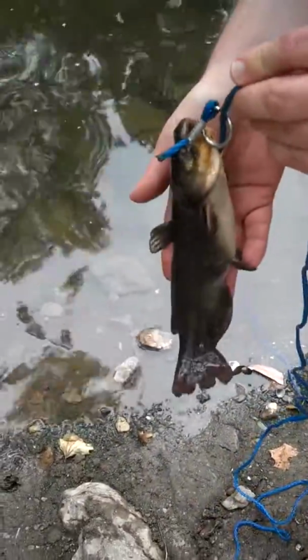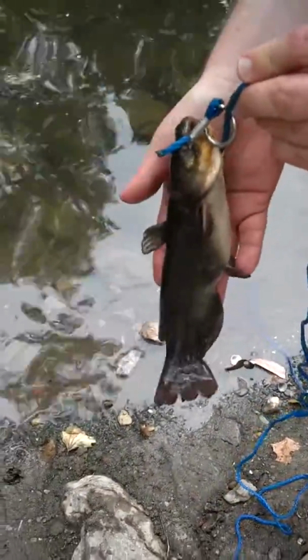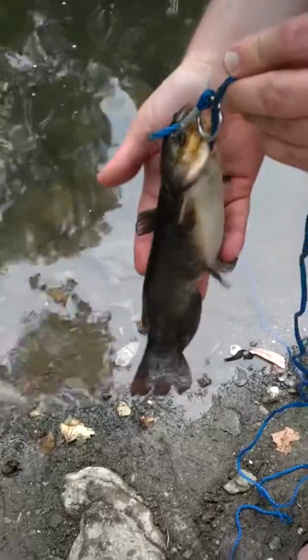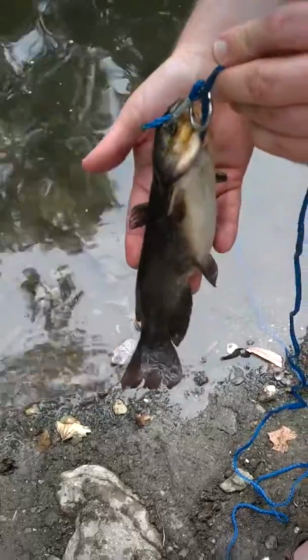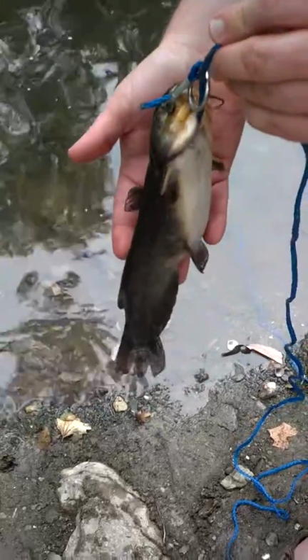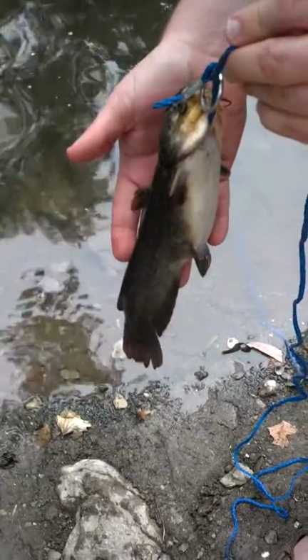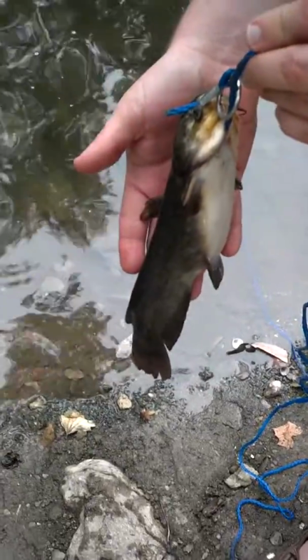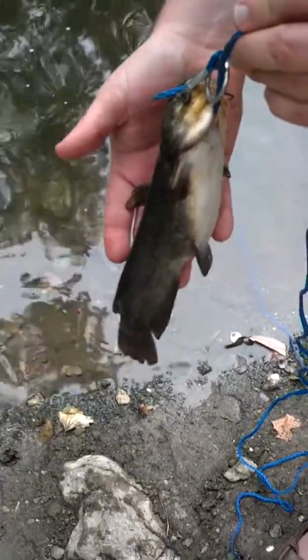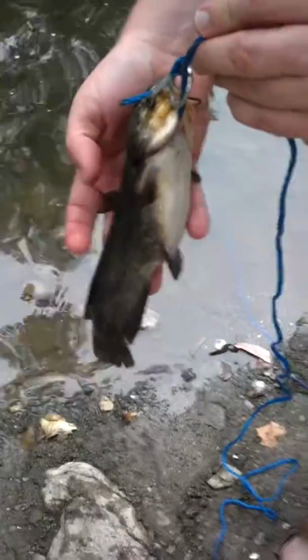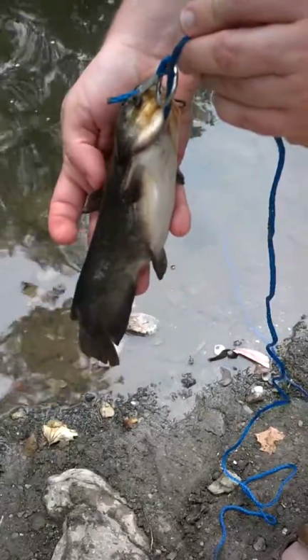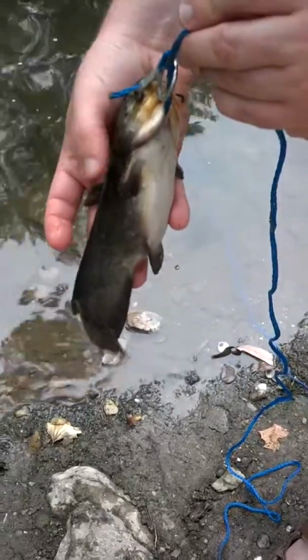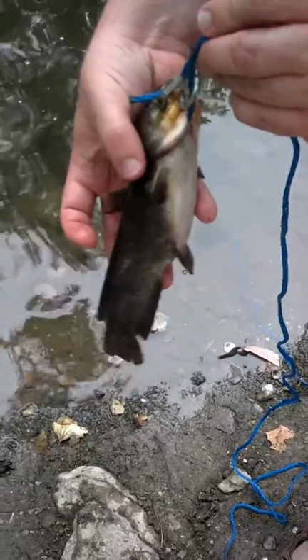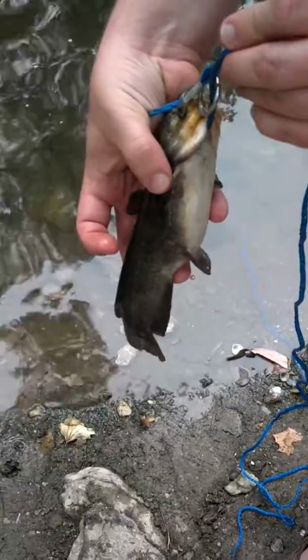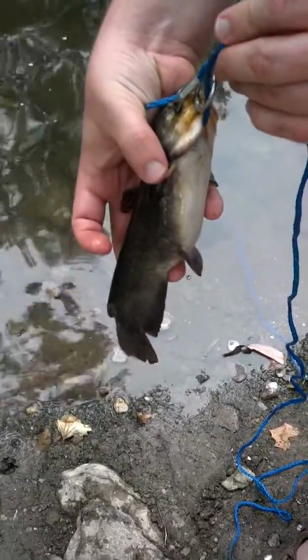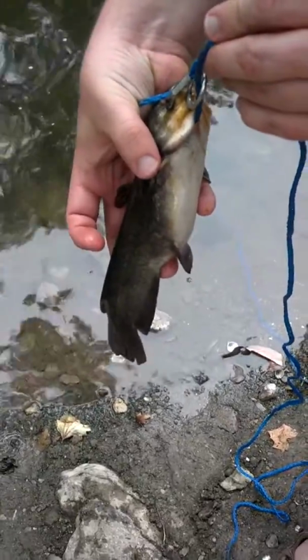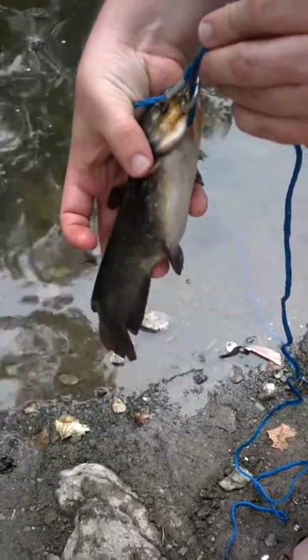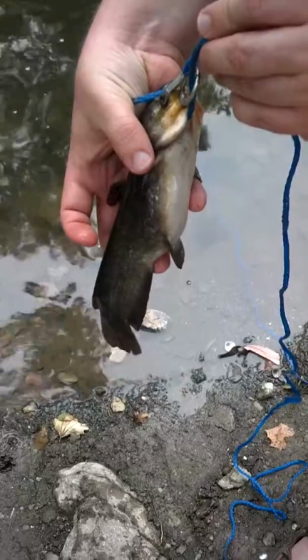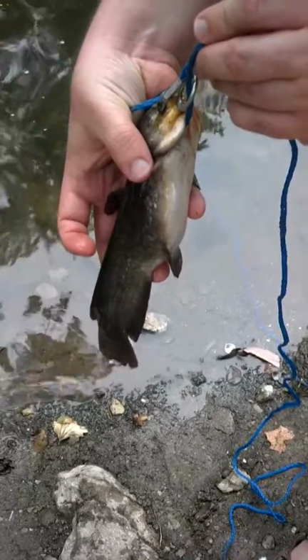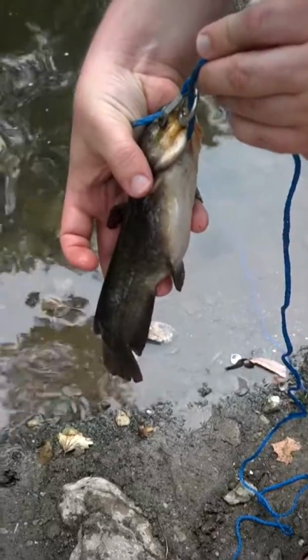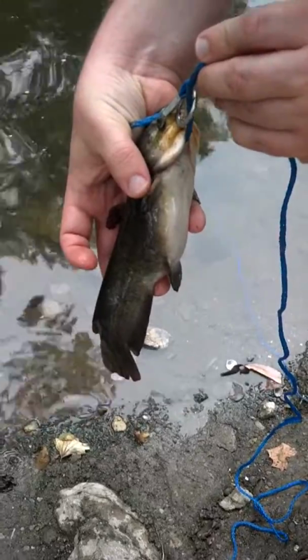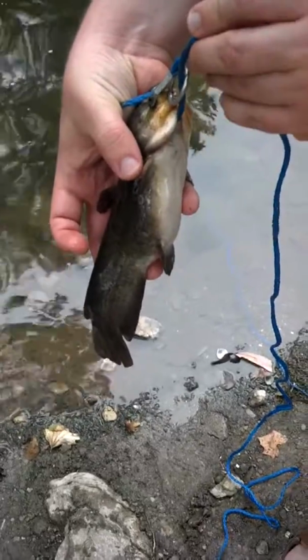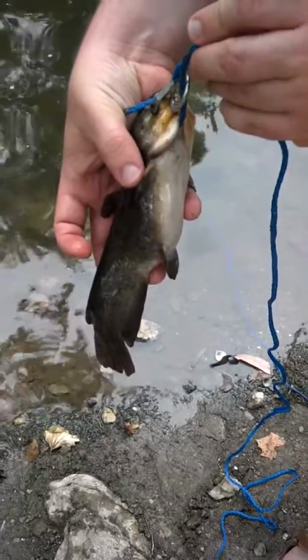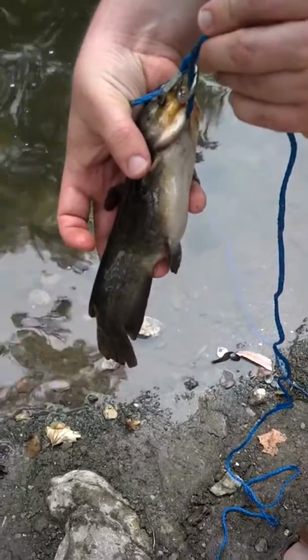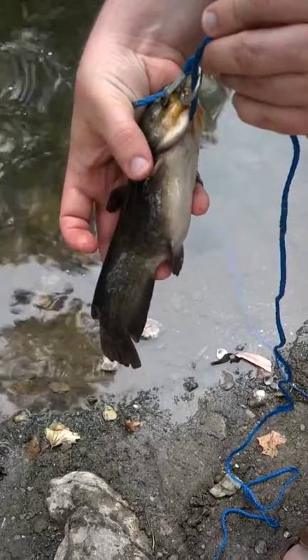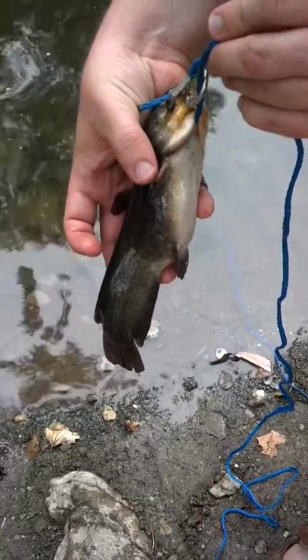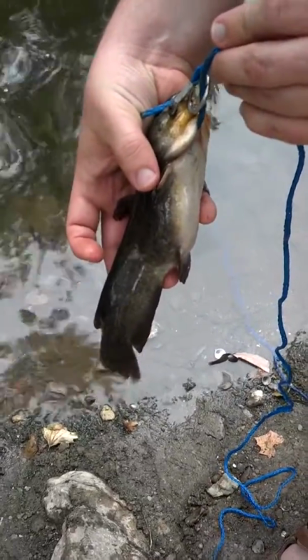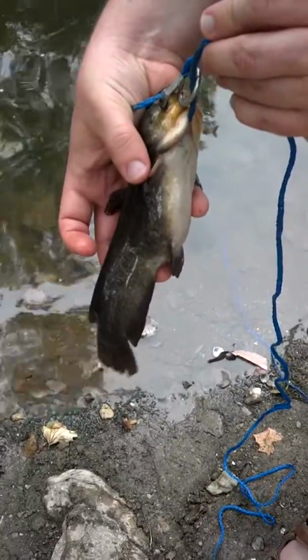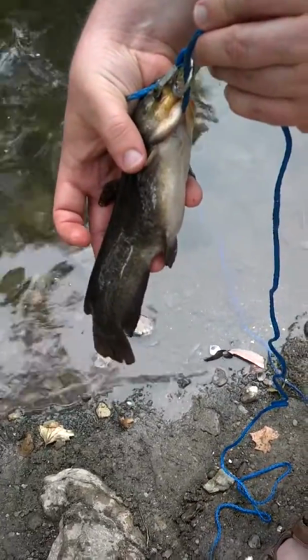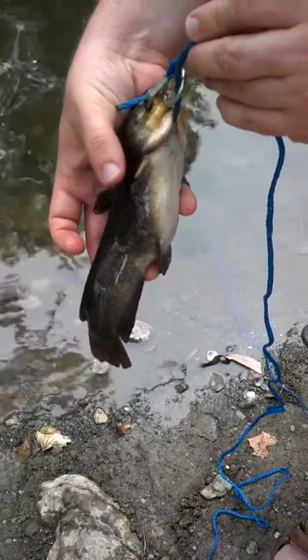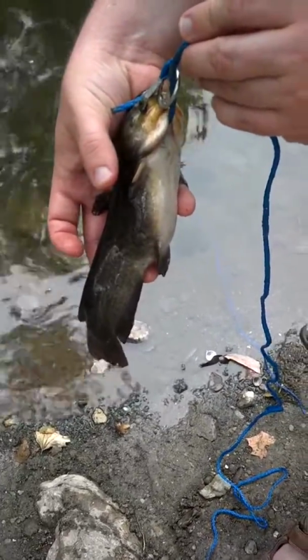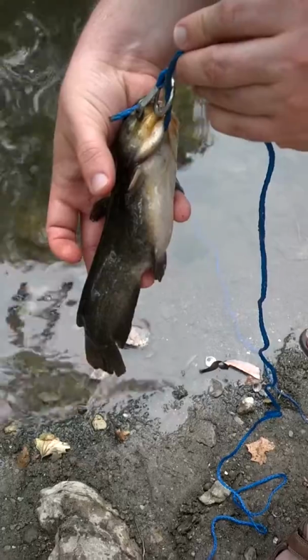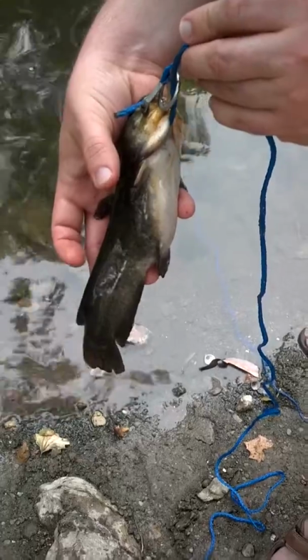Gotta watch those spines — he really wants to stick me. There's one here and on each side on the fins. If they touch you and break your skin, they'll infect you. They carry bacteria in there, so you gotta be careful.